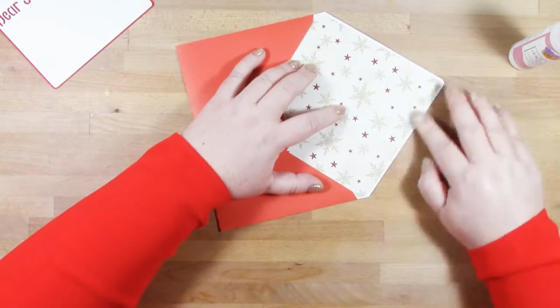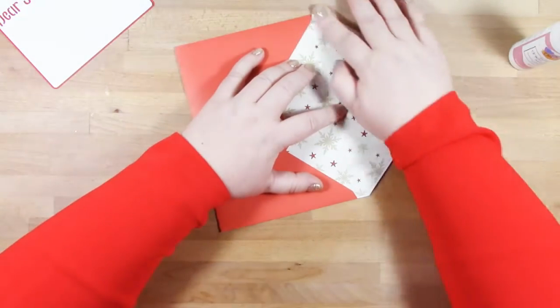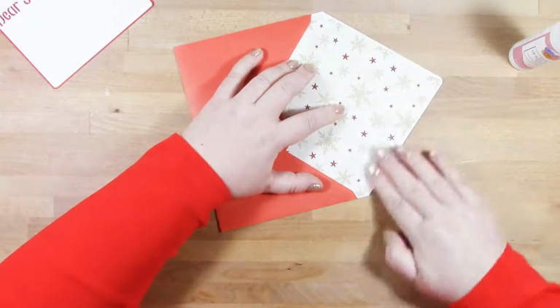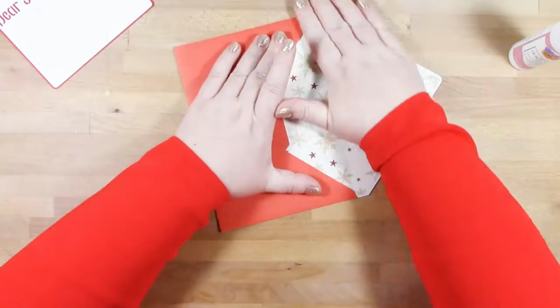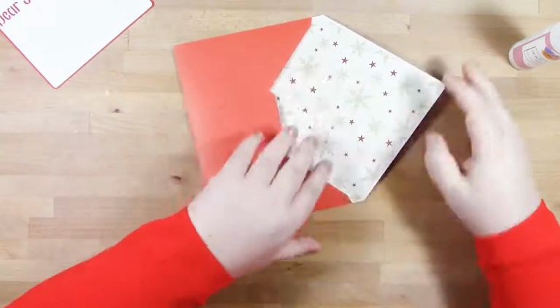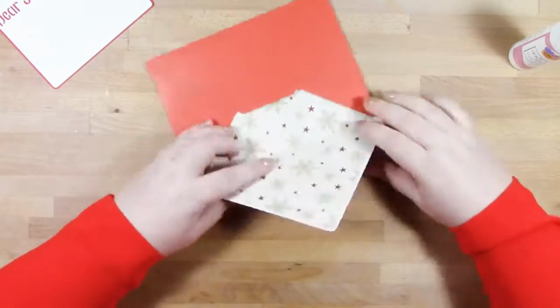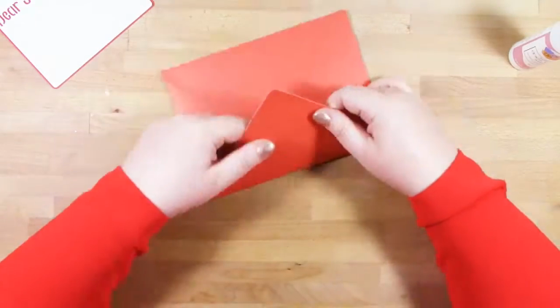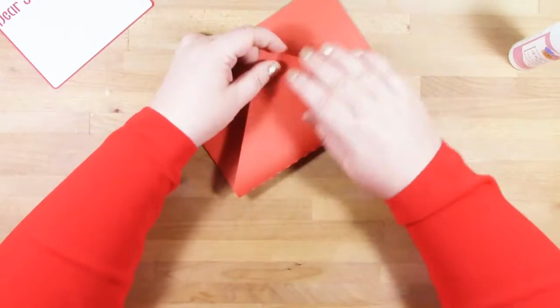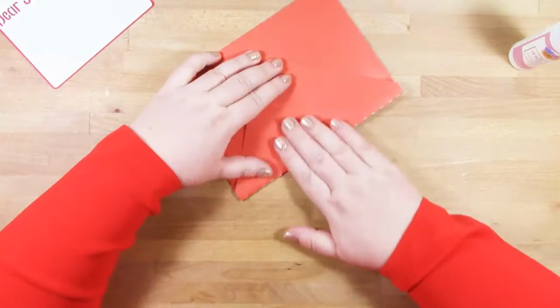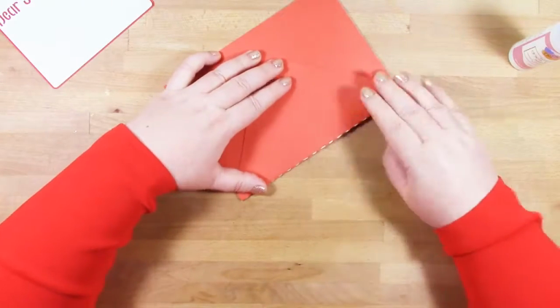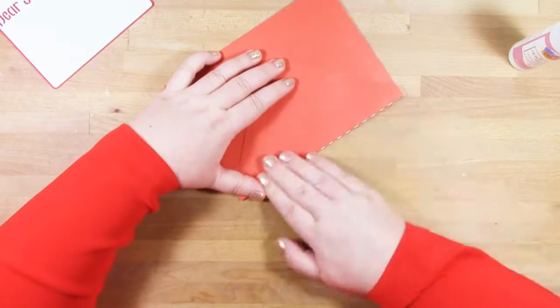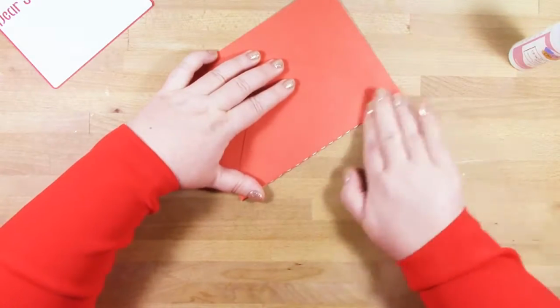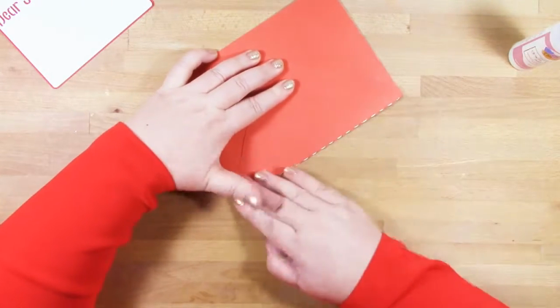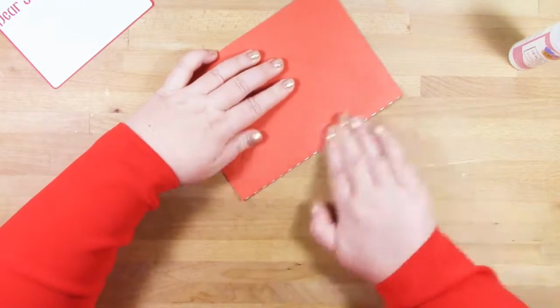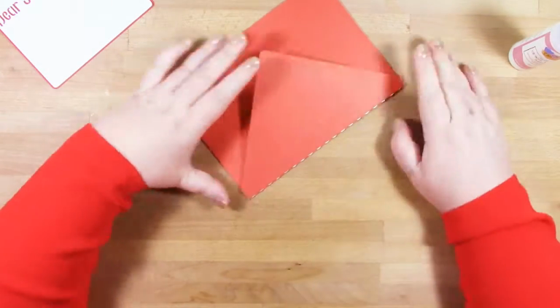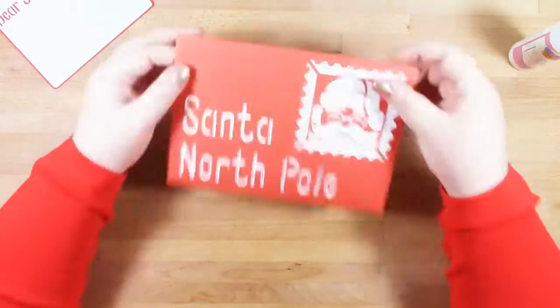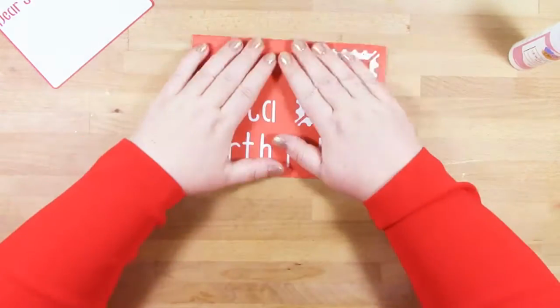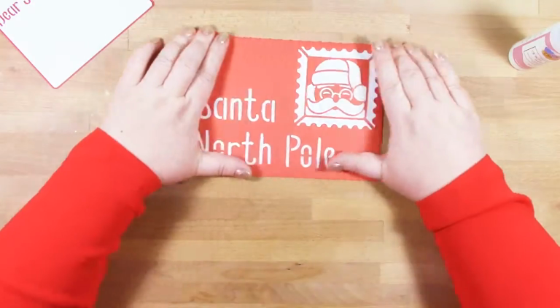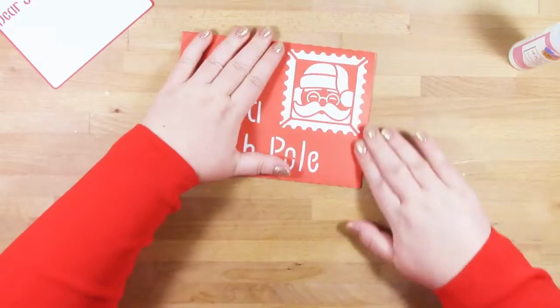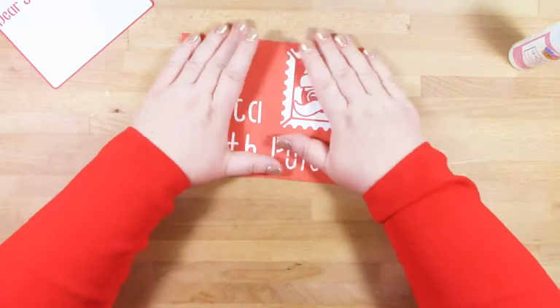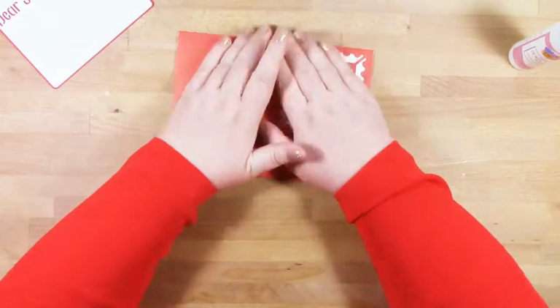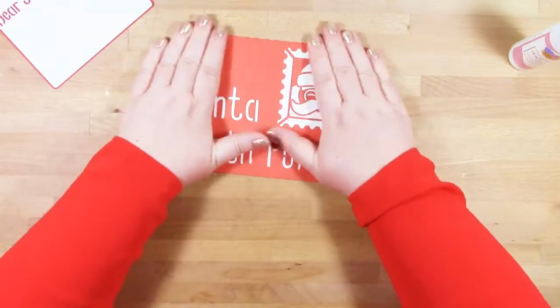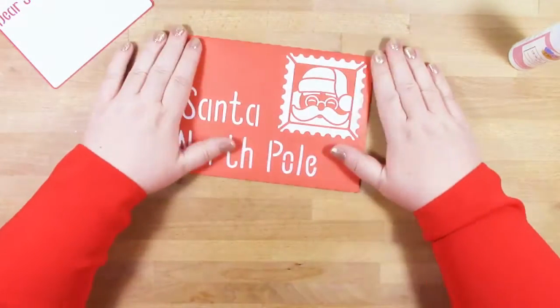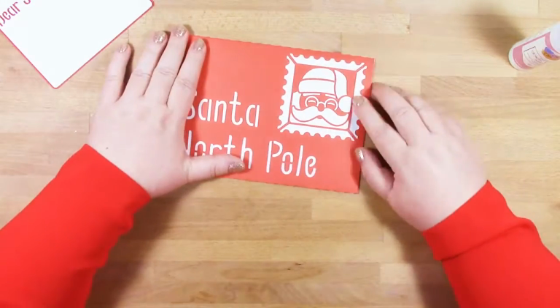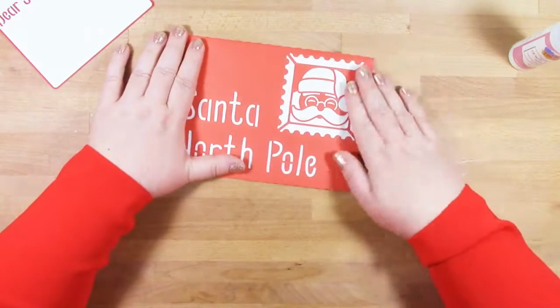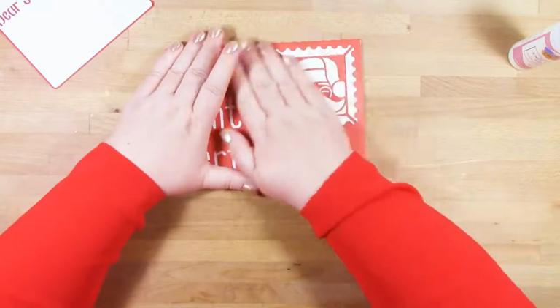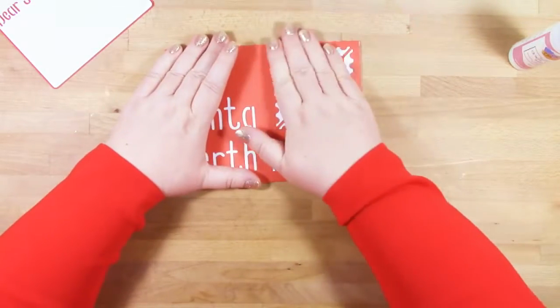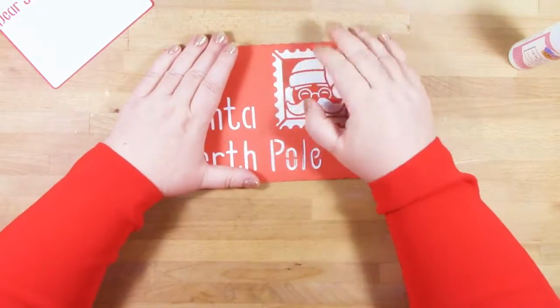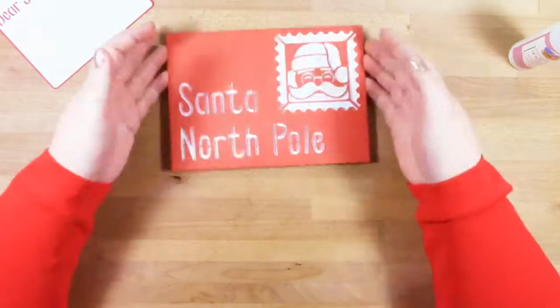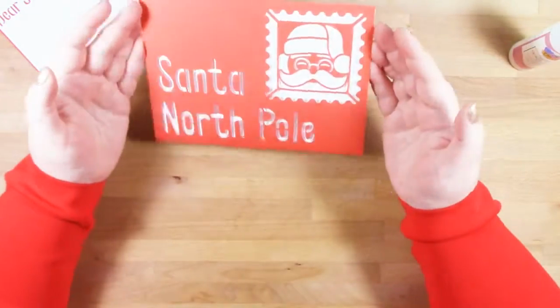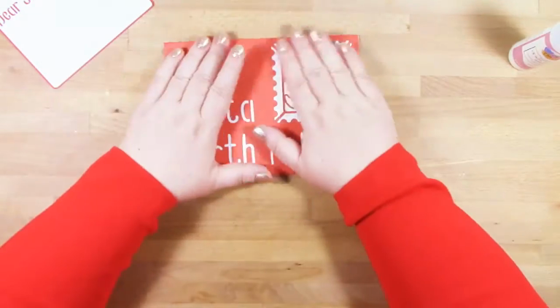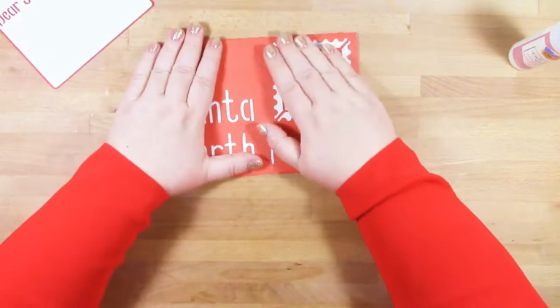If you'd like a plain envelope without any cutout detail — if you're sending it through the post, for instance — then you do have plain envelopes. All of the envelopes in the collection have a plain version in your download.